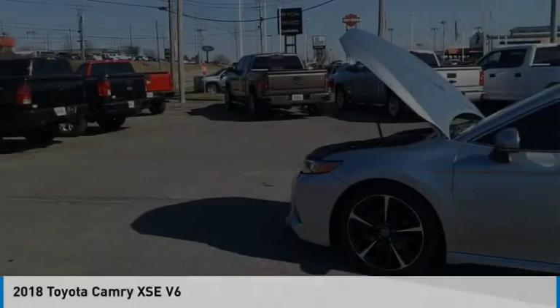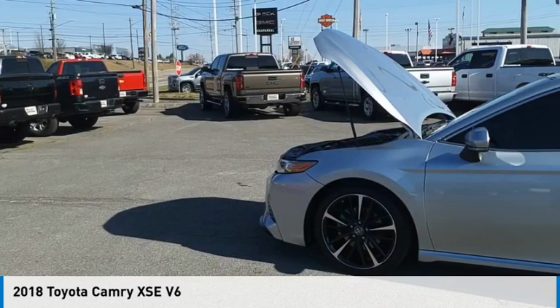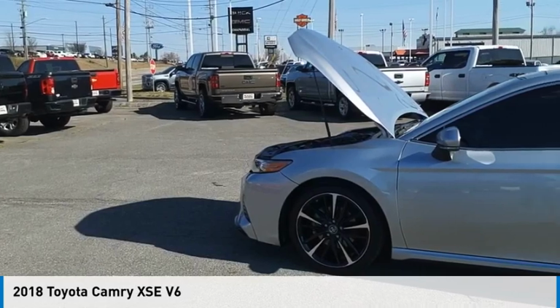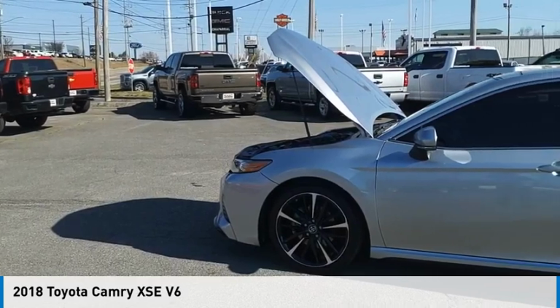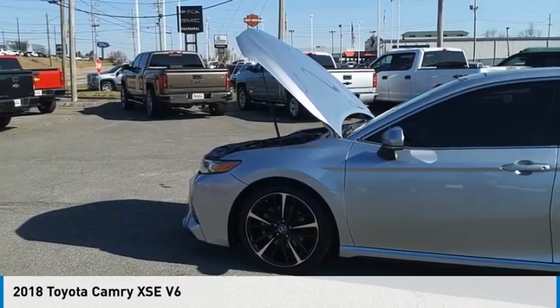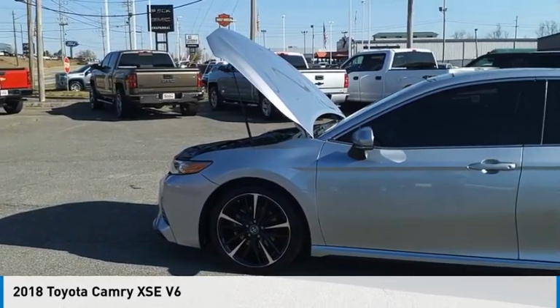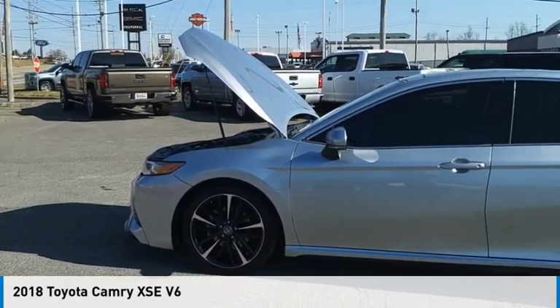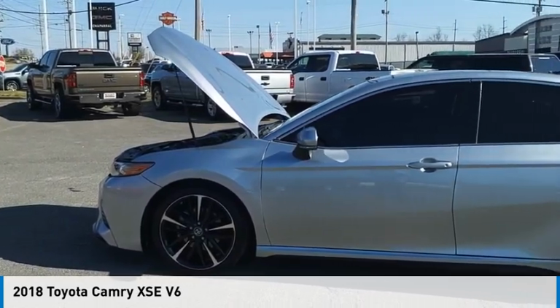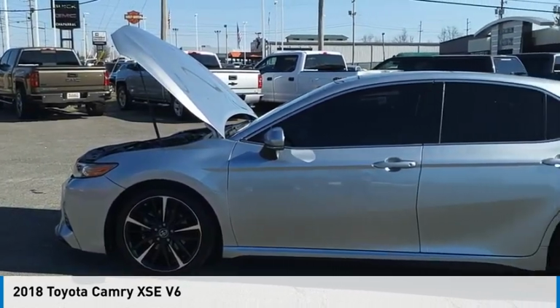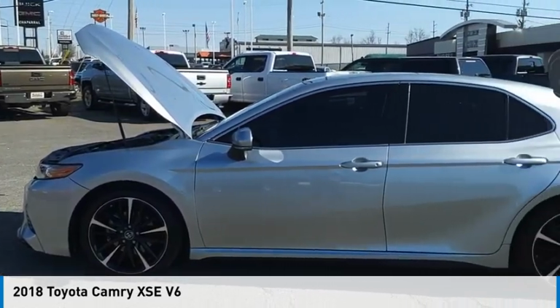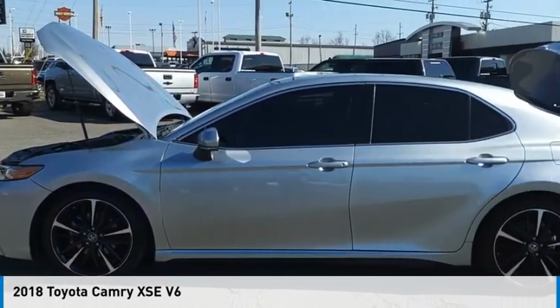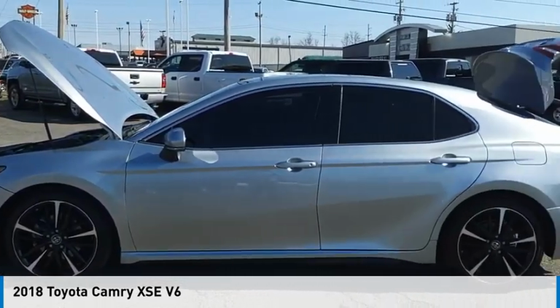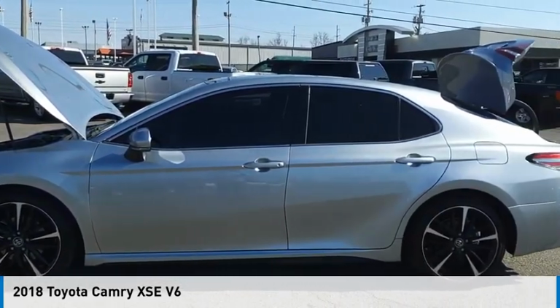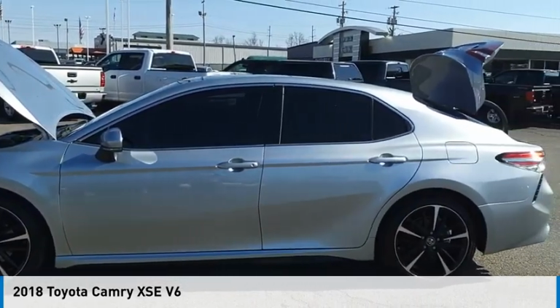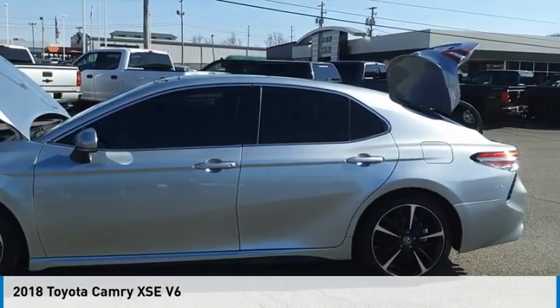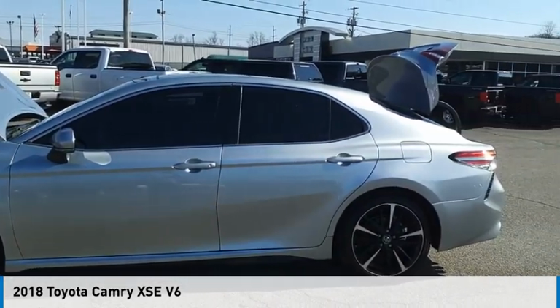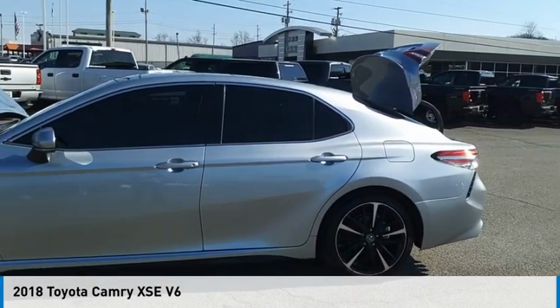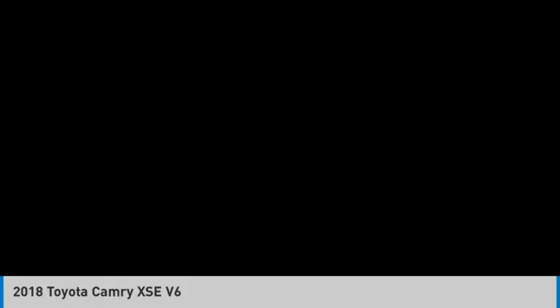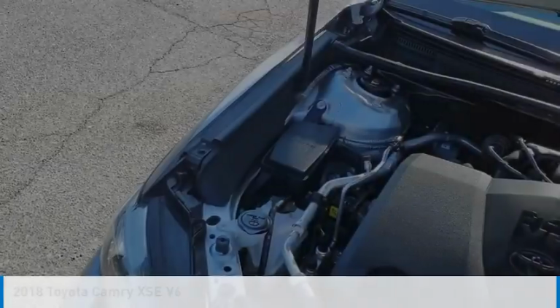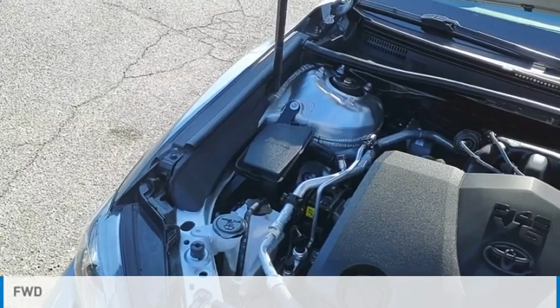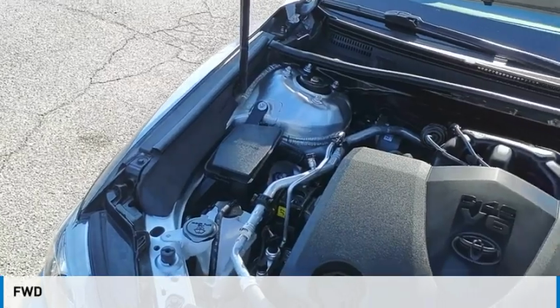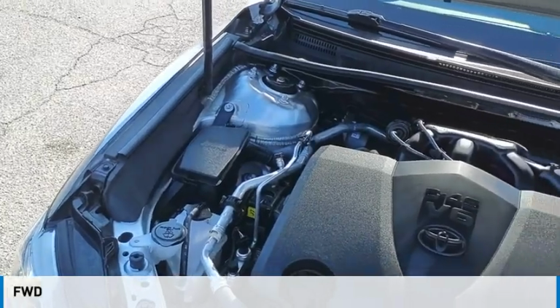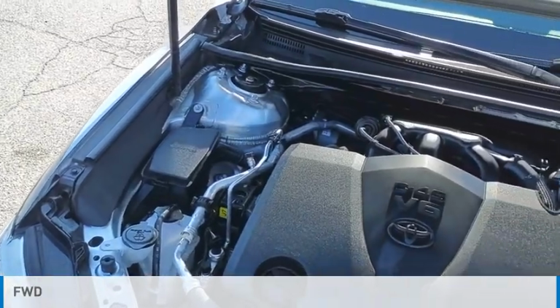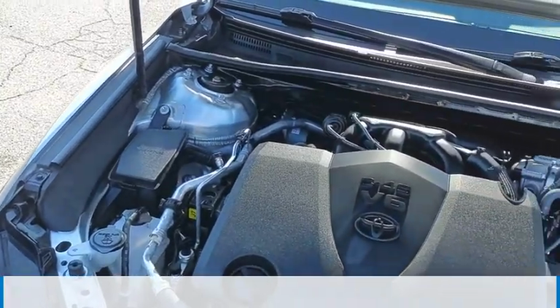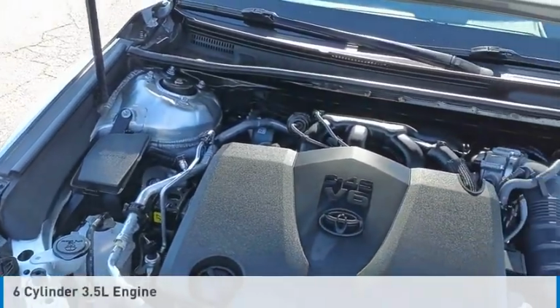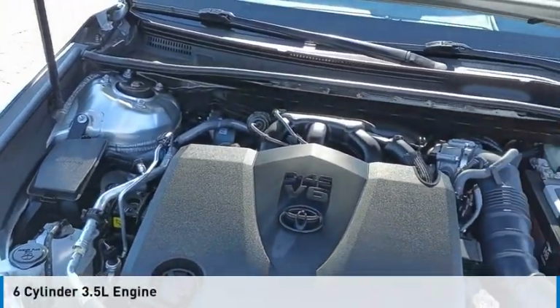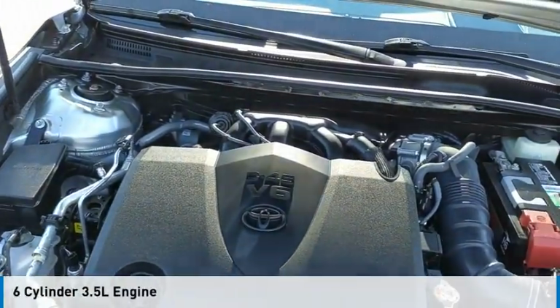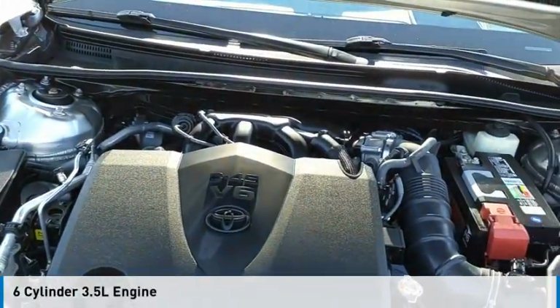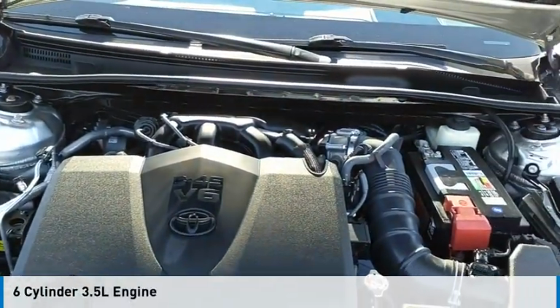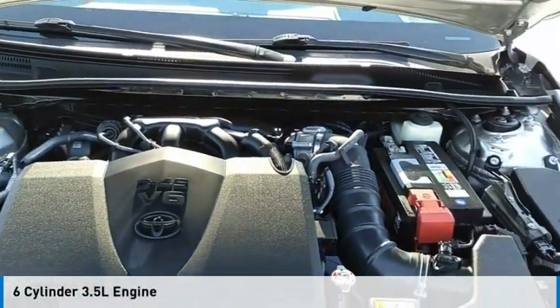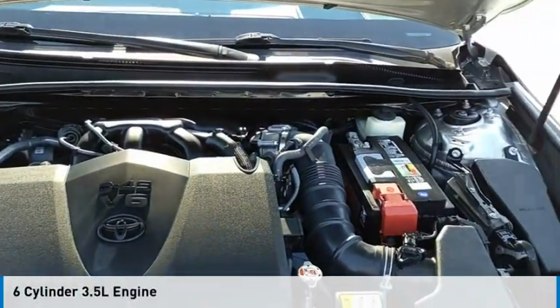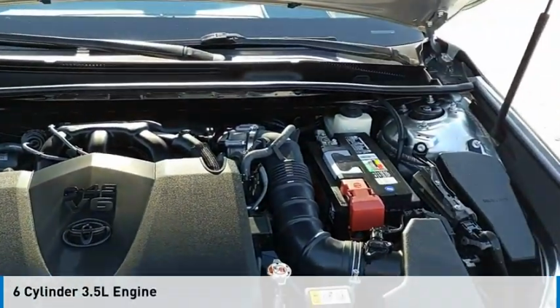Come test drive the 2018 Camry. This vehicle is powered by a front-wheel drive, six-cylinder, 3.5-liter engine.